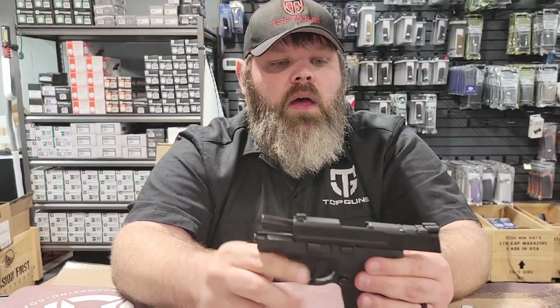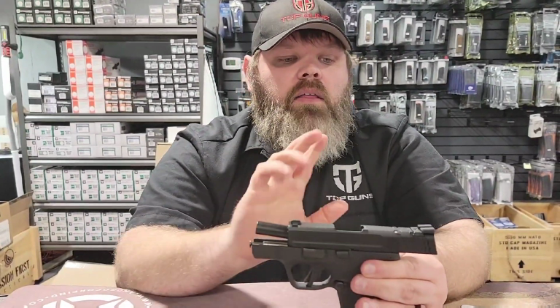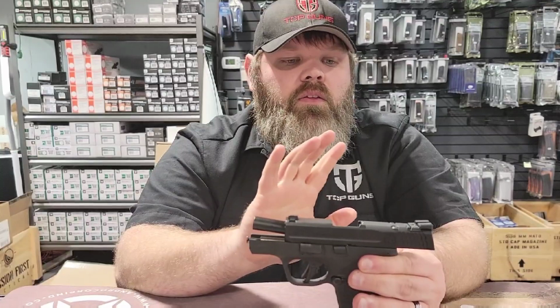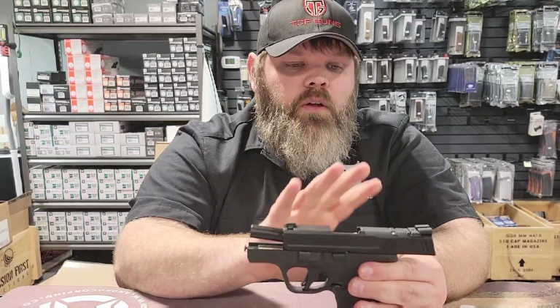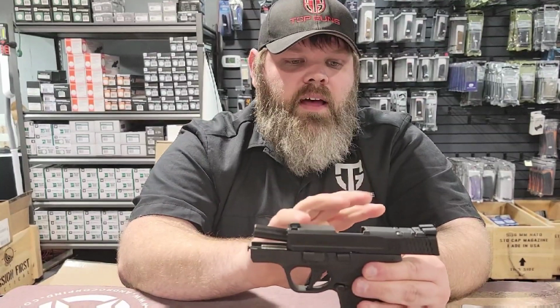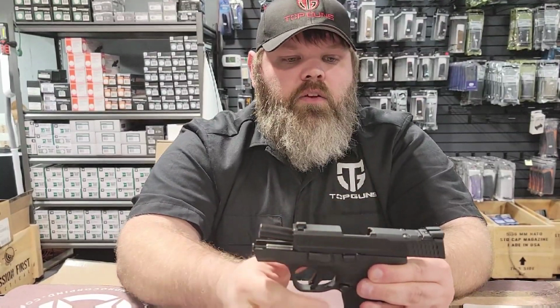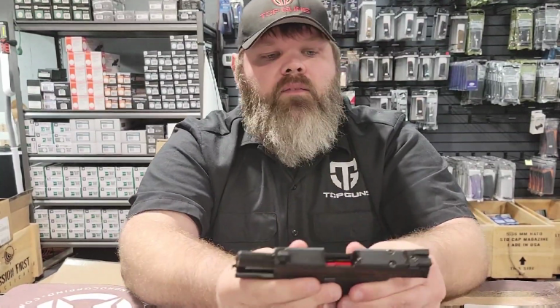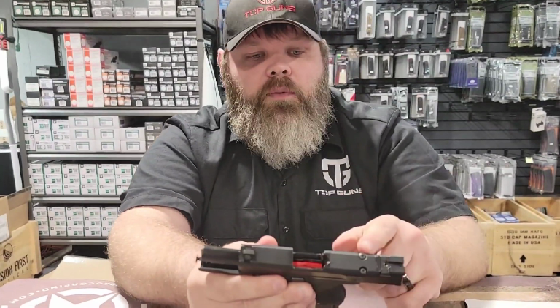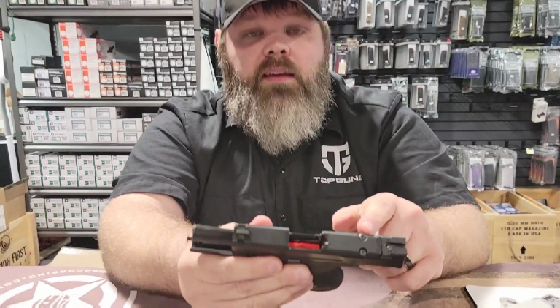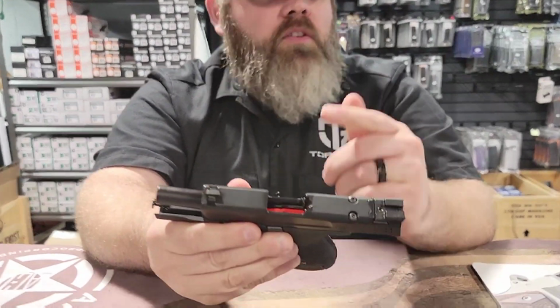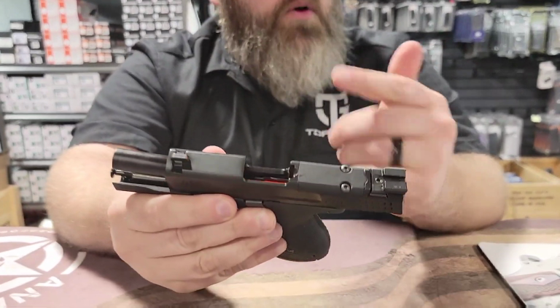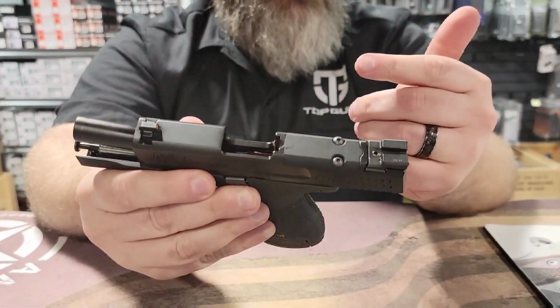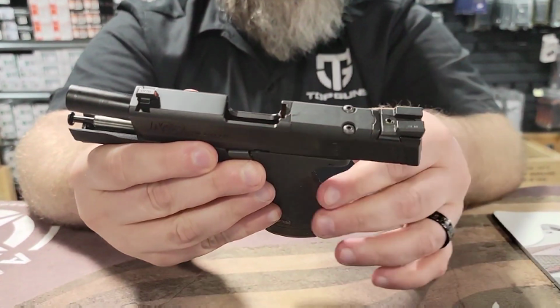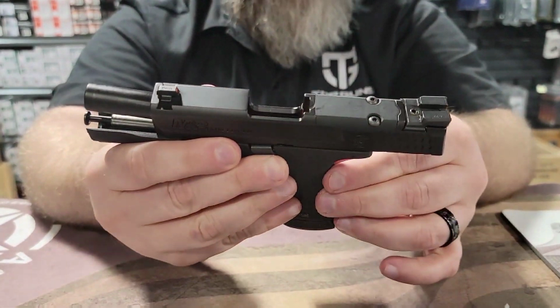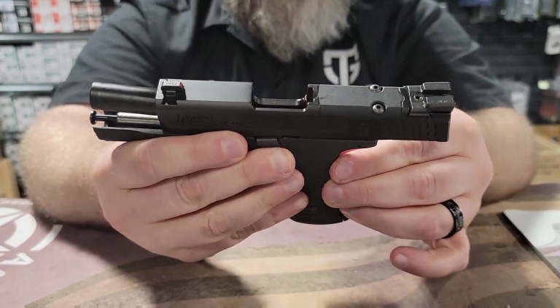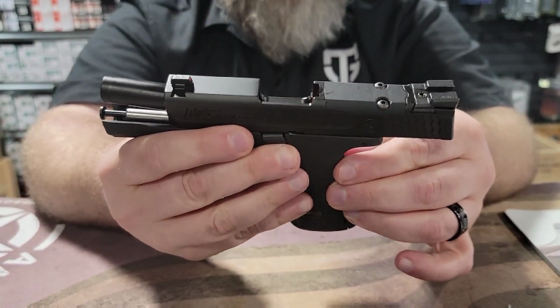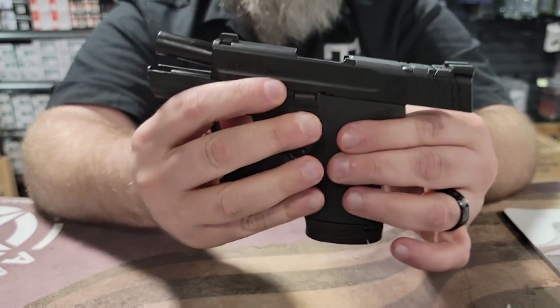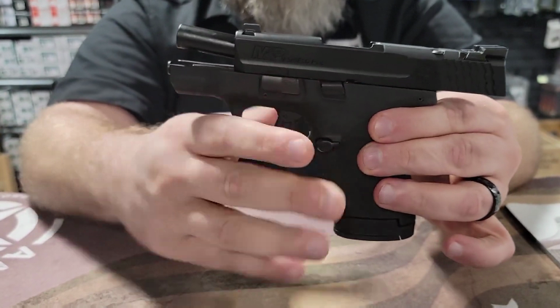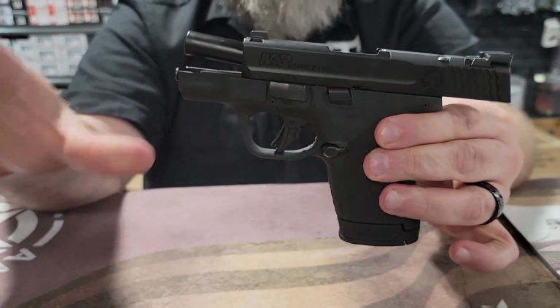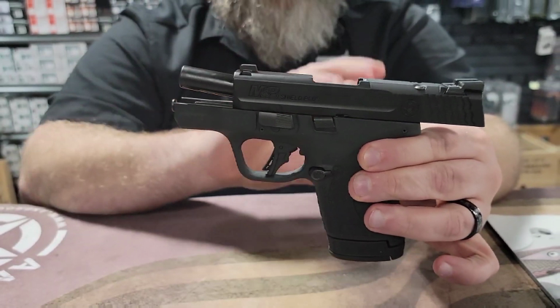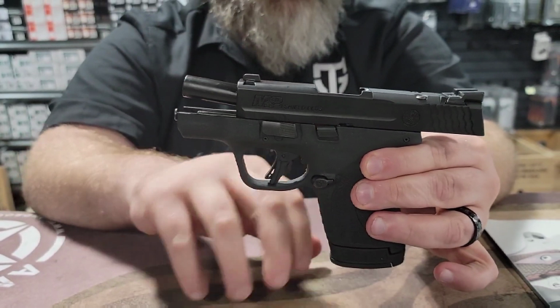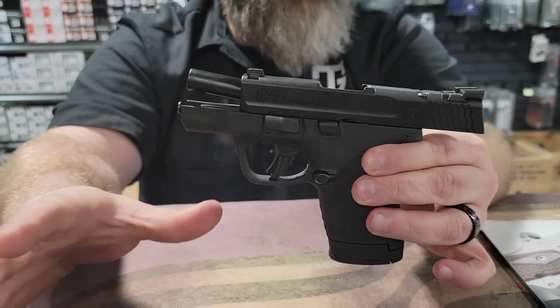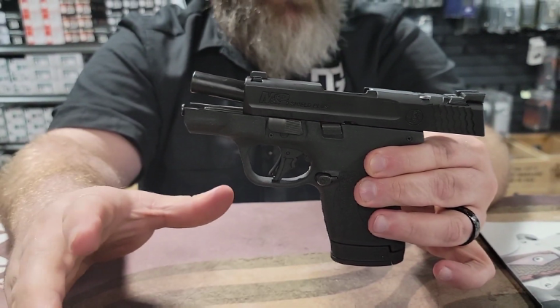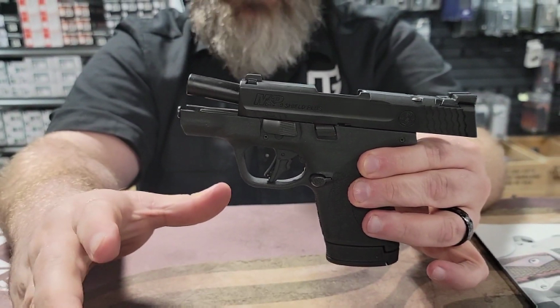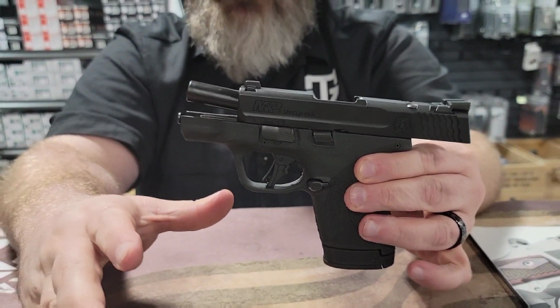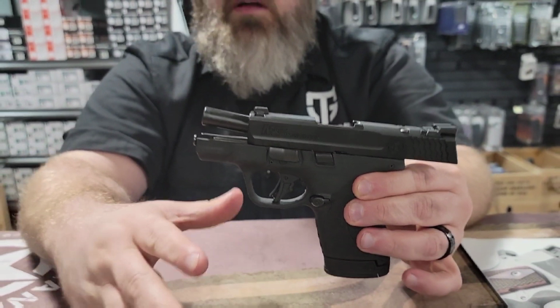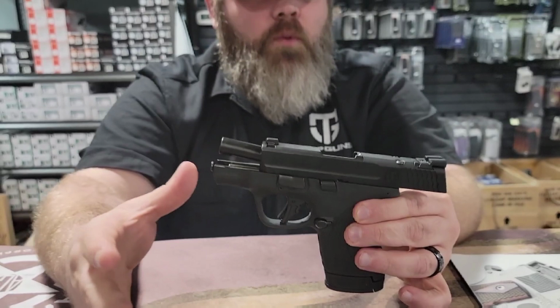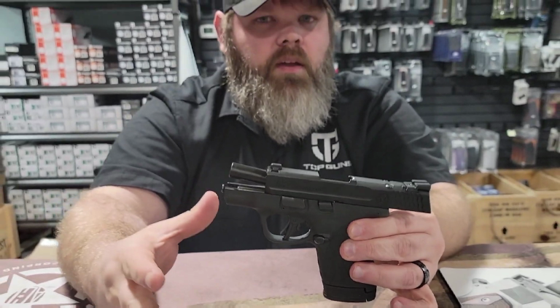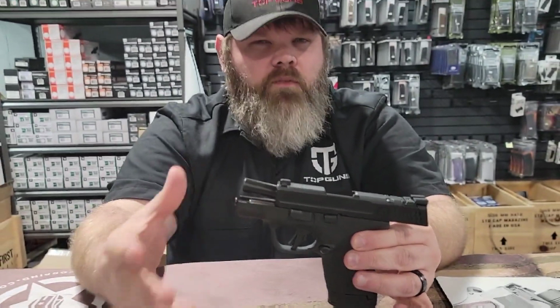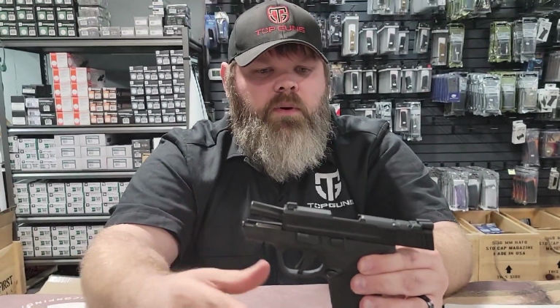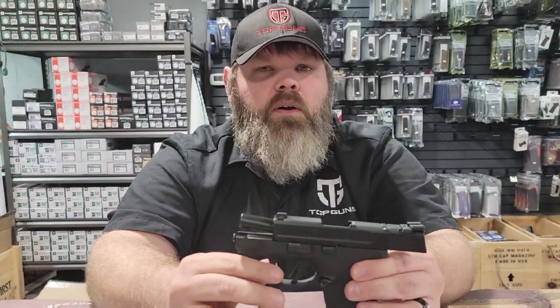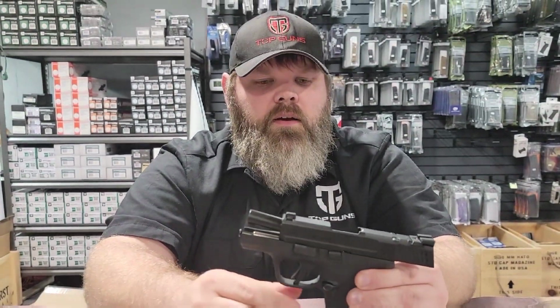If you look at the slide, you're going to have an optics ready cut, which I think most gun companies are going to come out with right now. The firearm in general is about the same size as a Glock 48 or Glock 43, somewhere in that area.